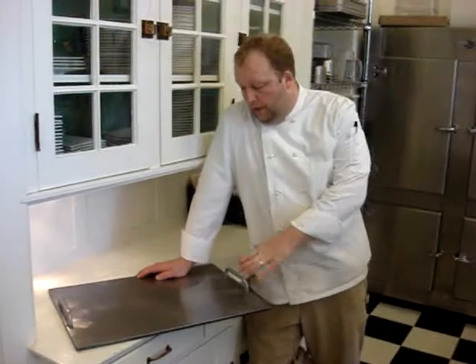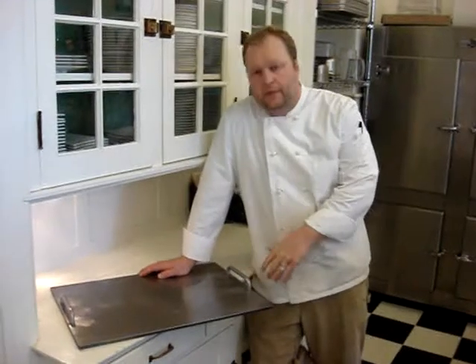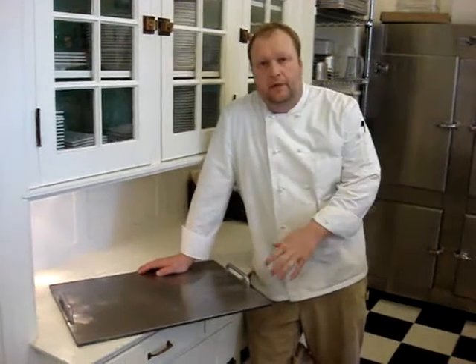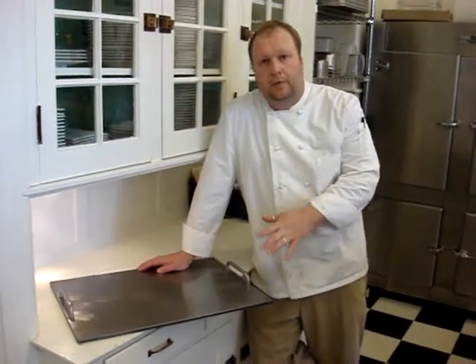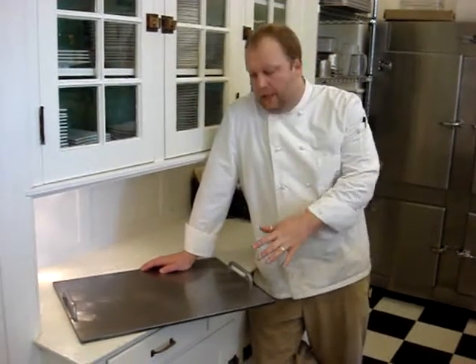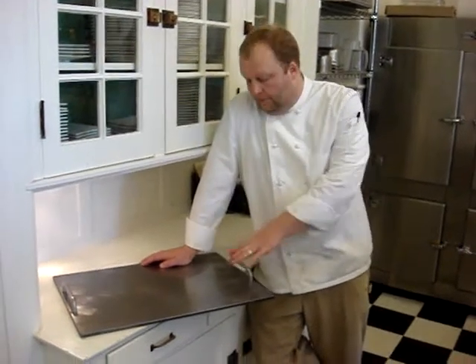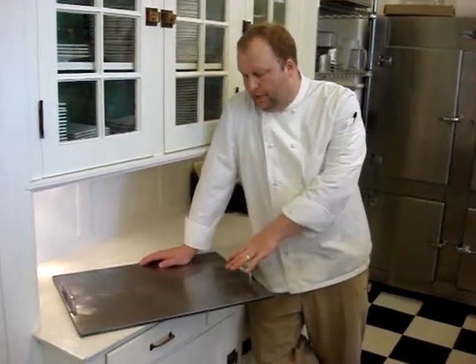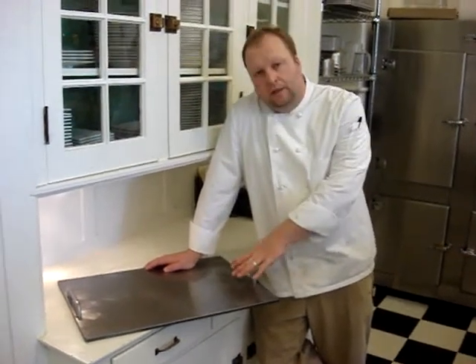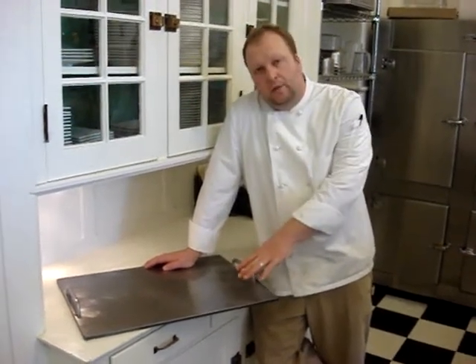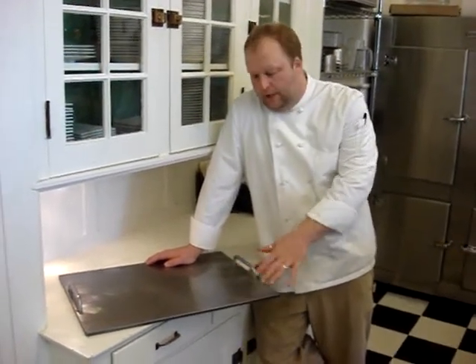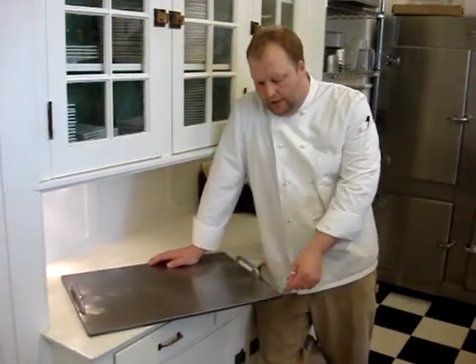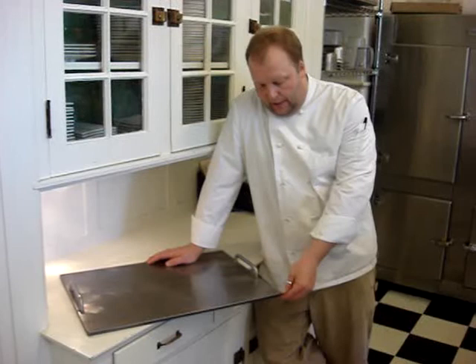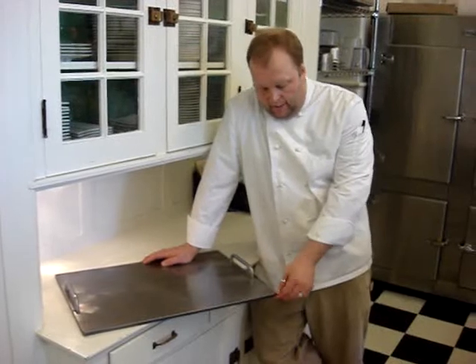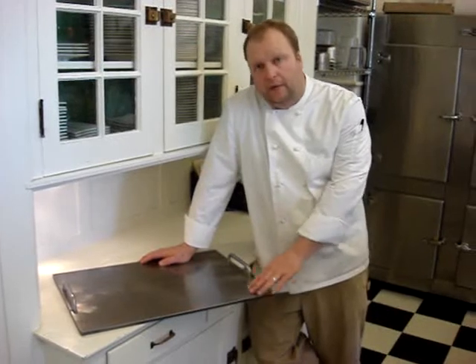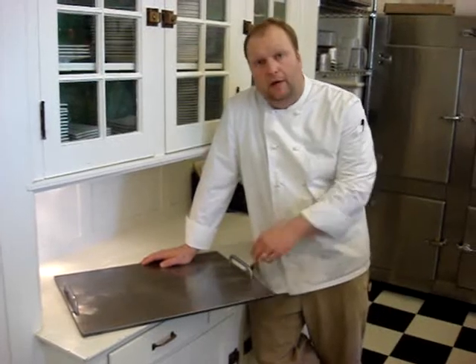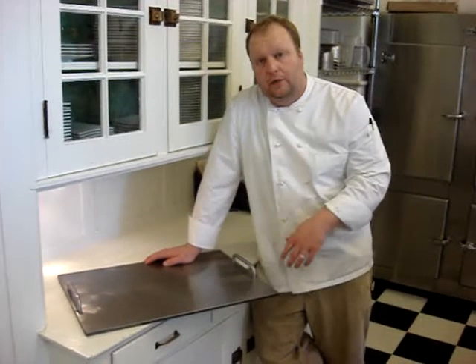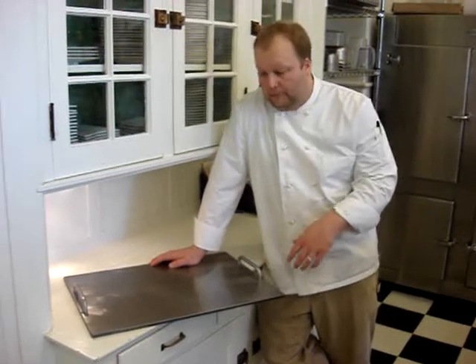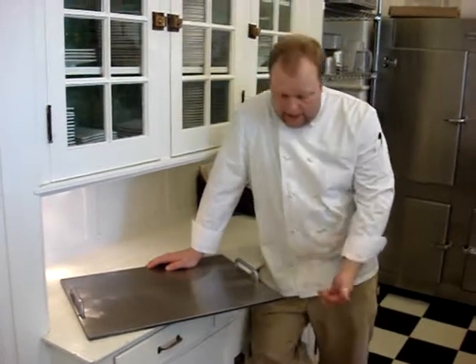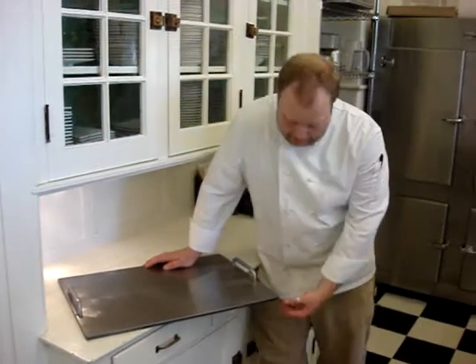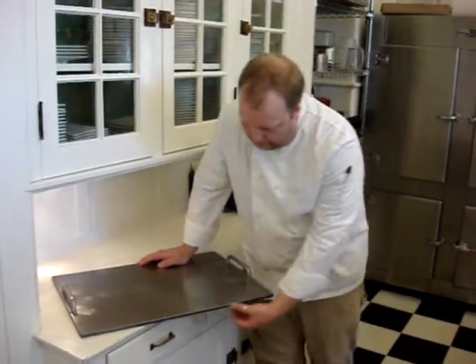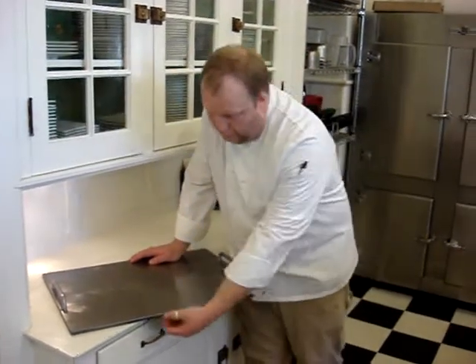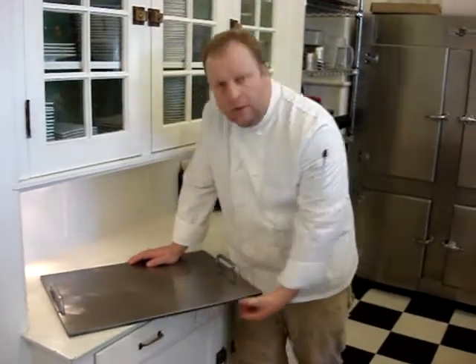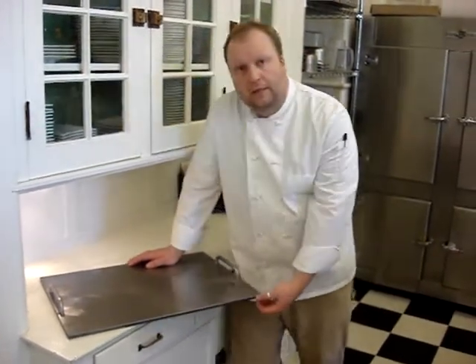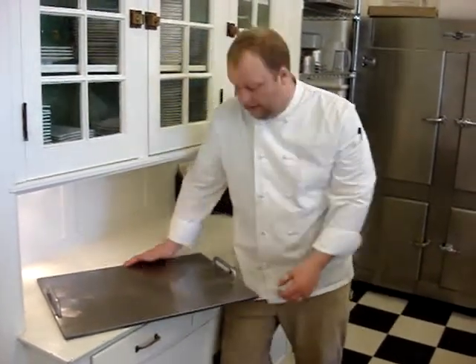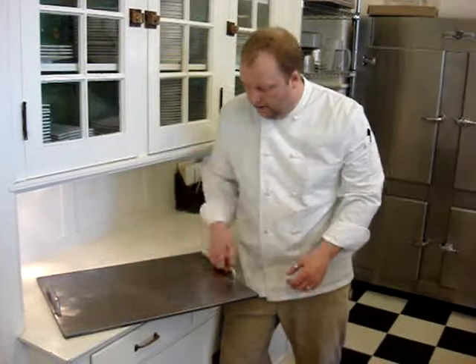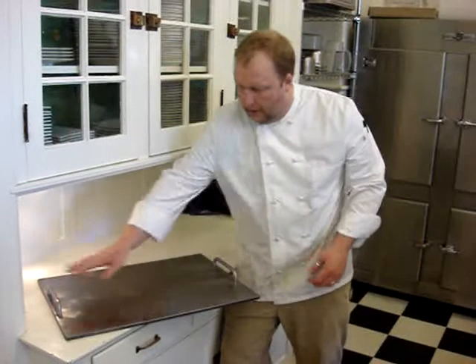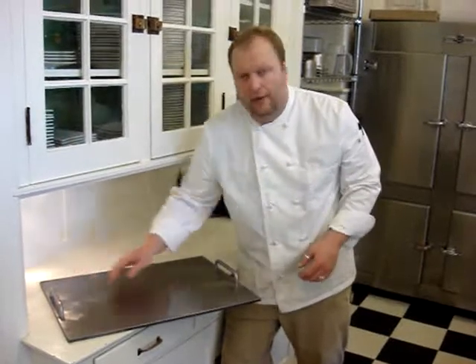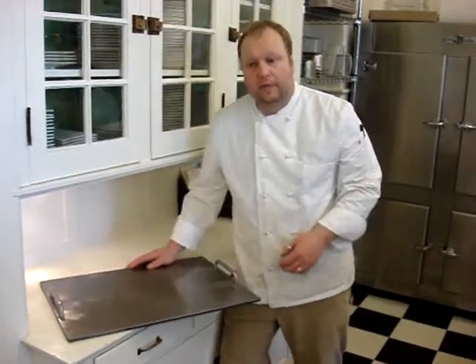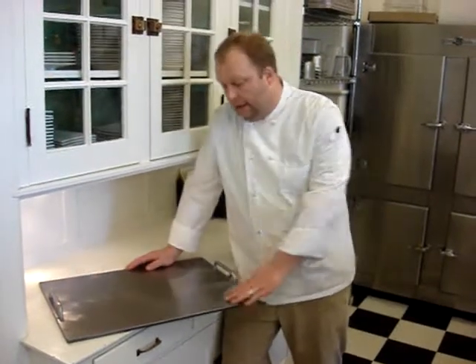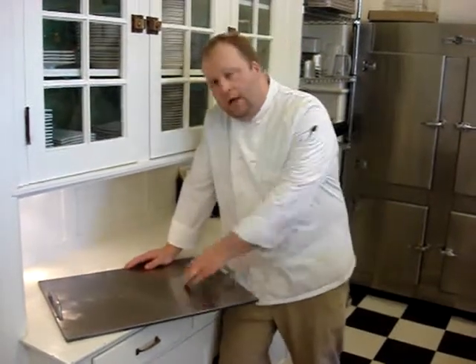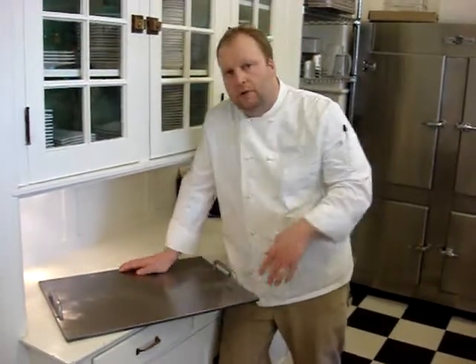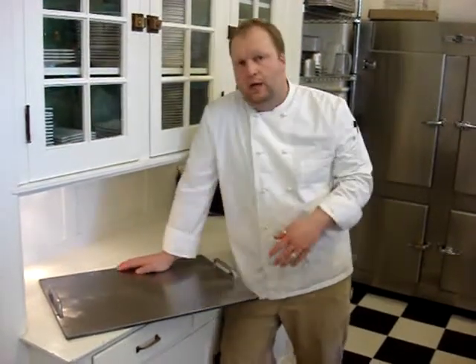We just received our prototype baking sheet. It was engineered and produced by the Ari Shemmer company. It's basically a piece of poured cast iron, with handles on the other side and polished on top.